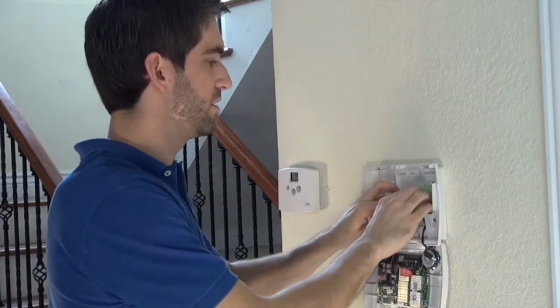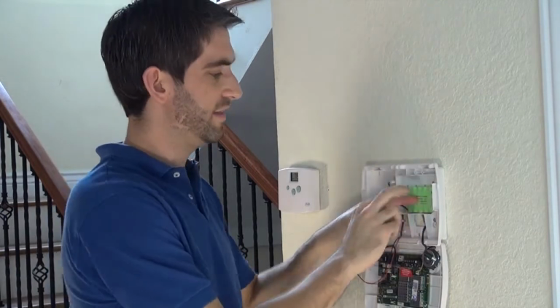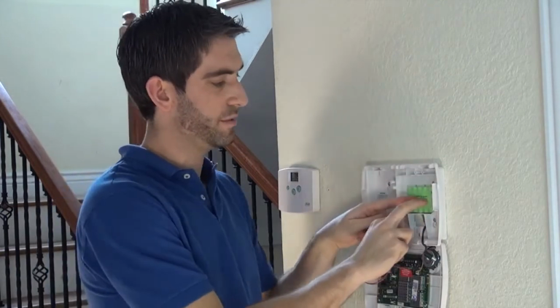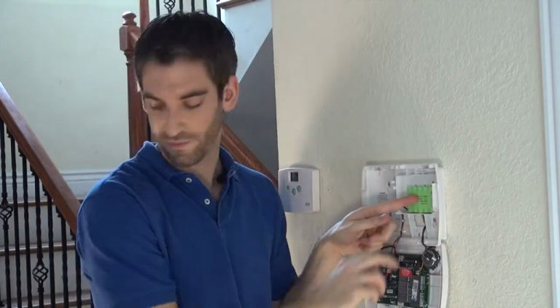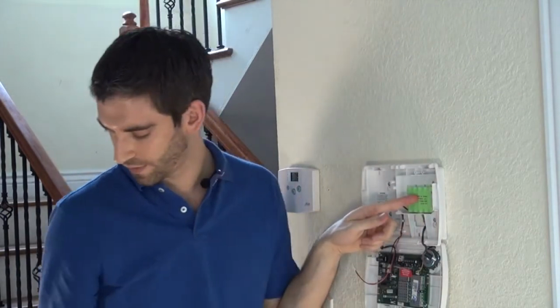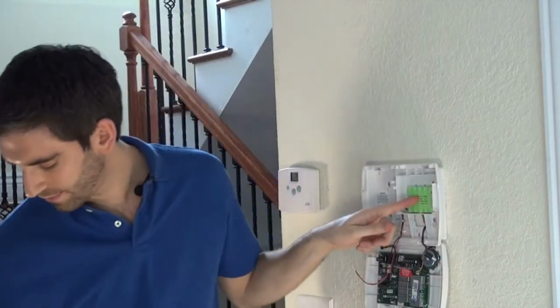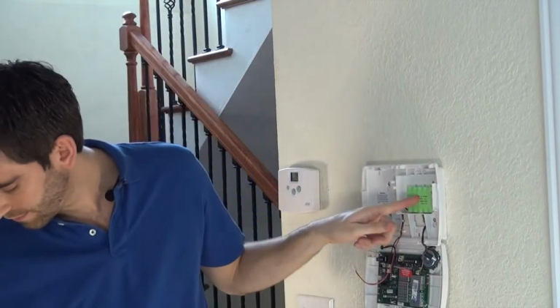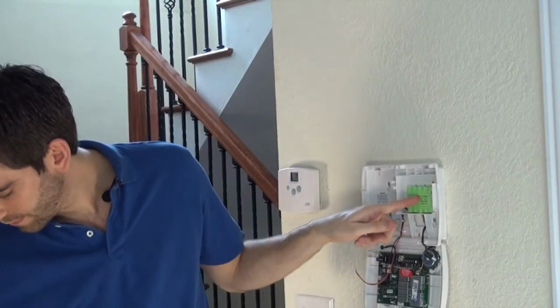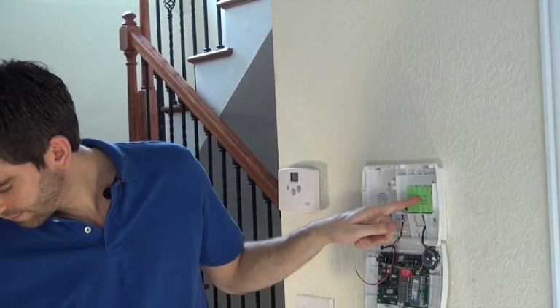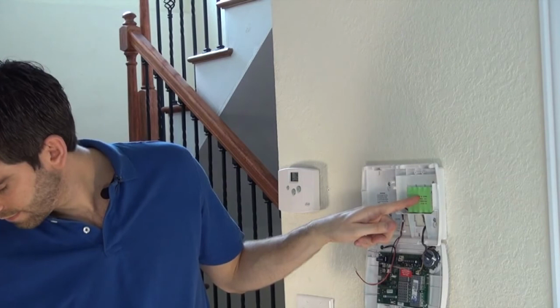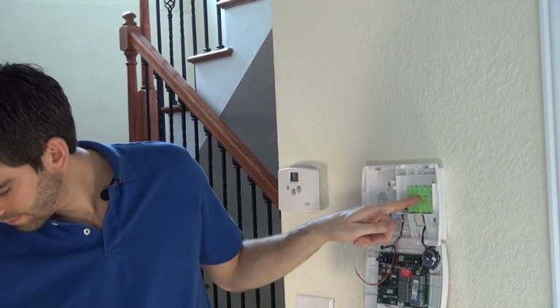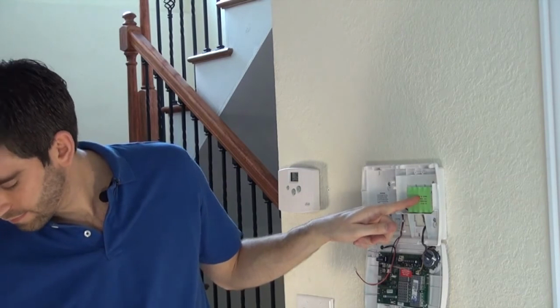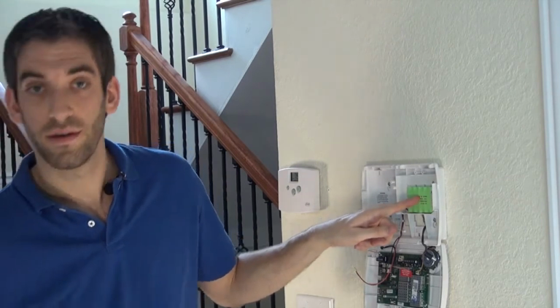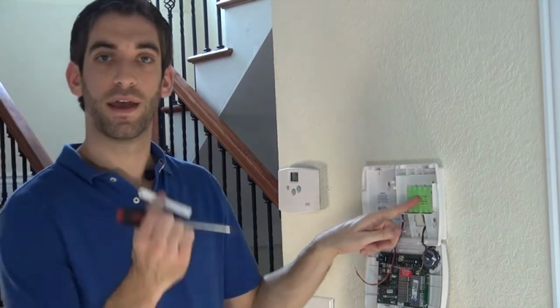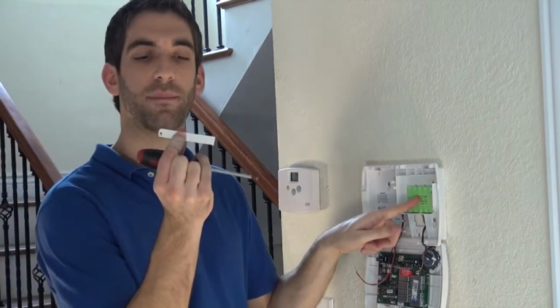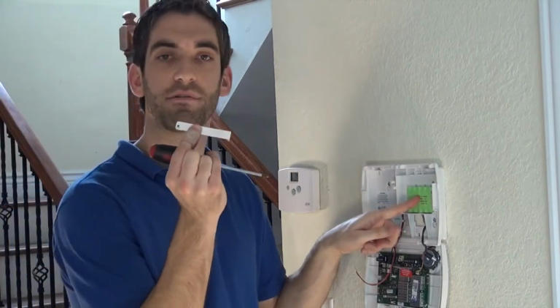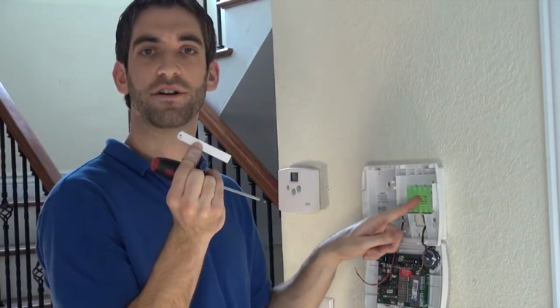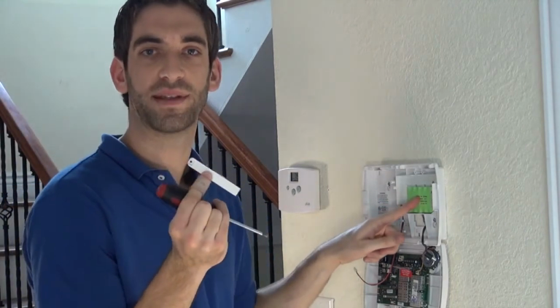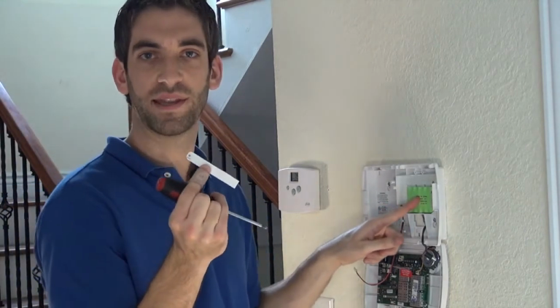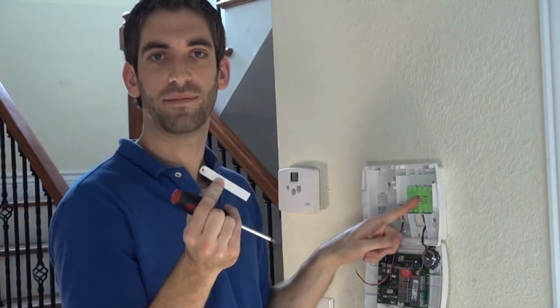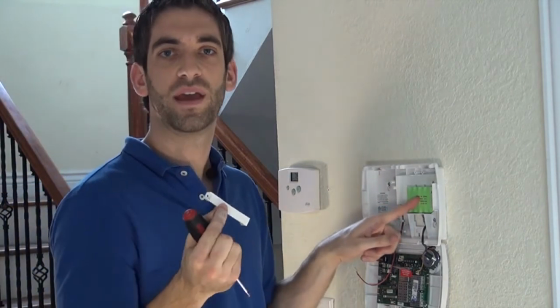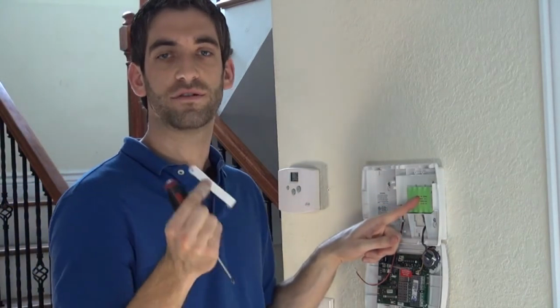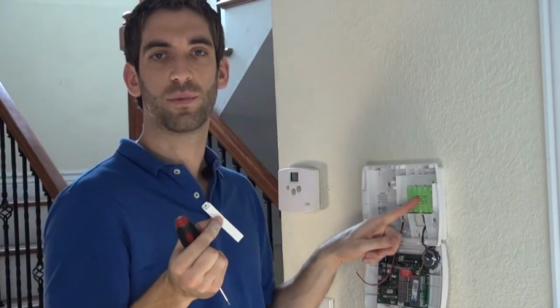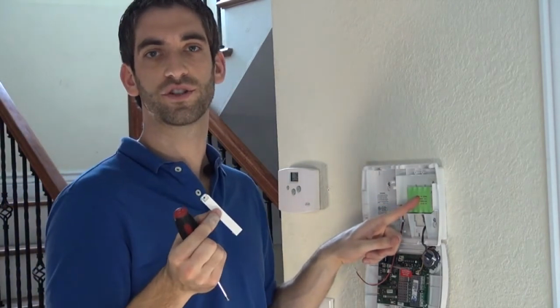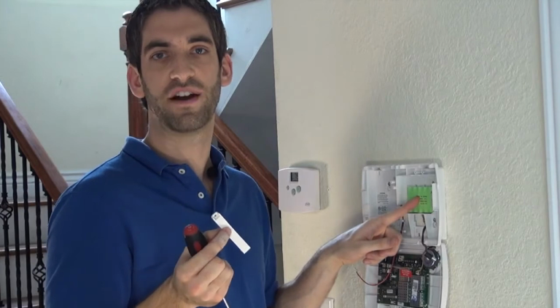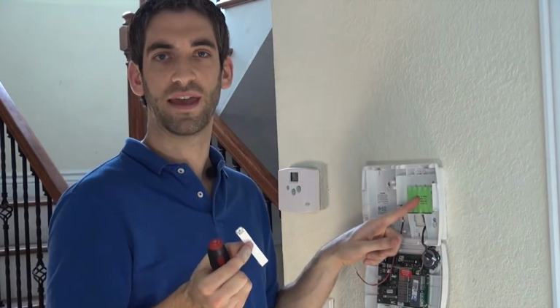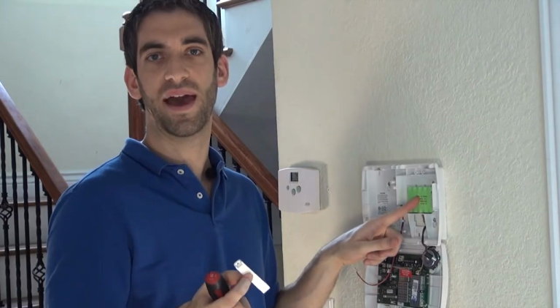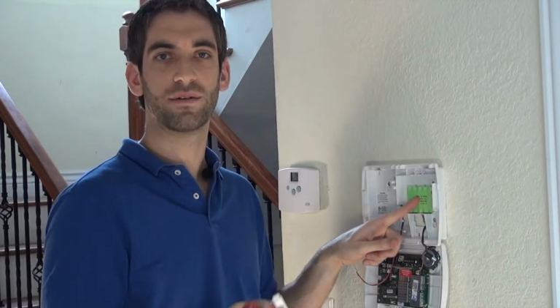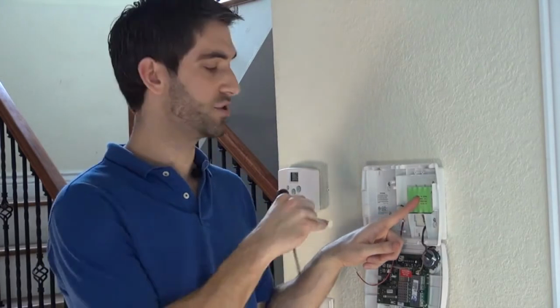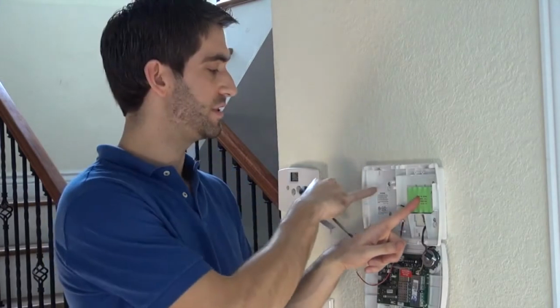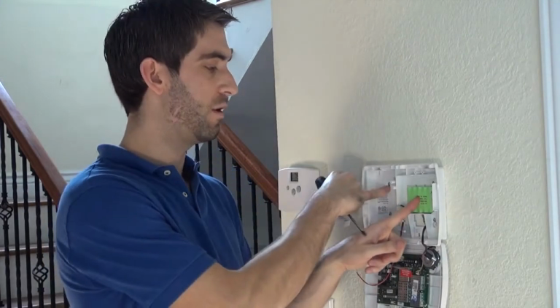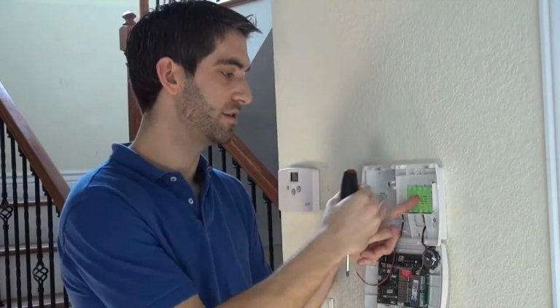Once it's in there, to prevent it from falling out, we have a battery retainer clip that came in the kit, and there is a small screwdriver that came in the baggie with the screws and the wall anchors.